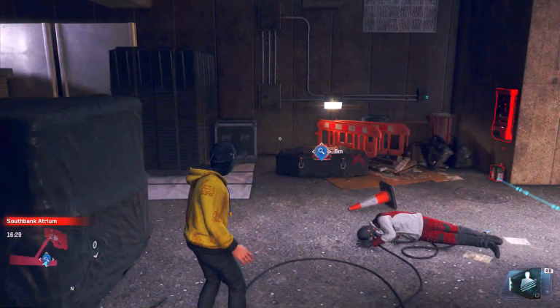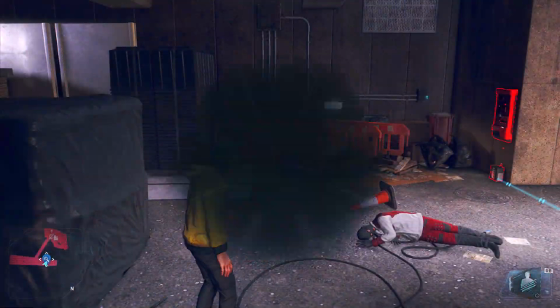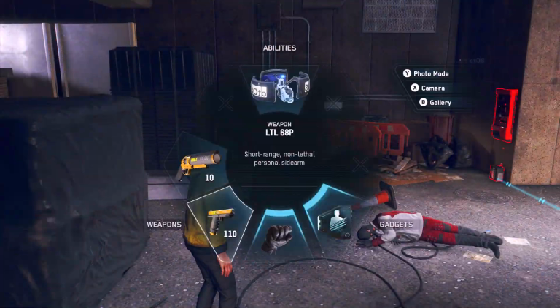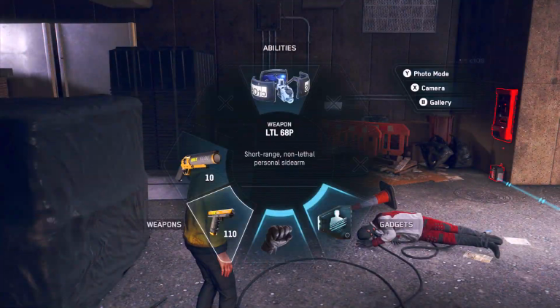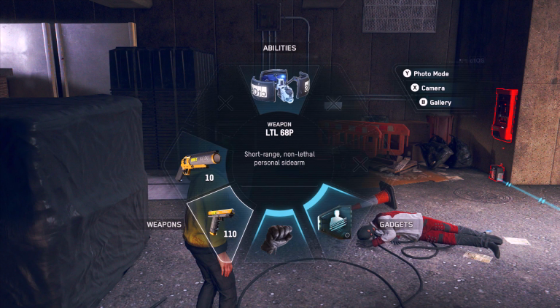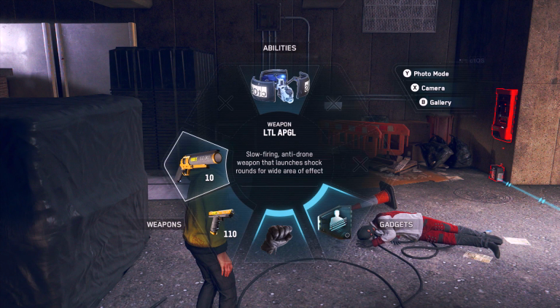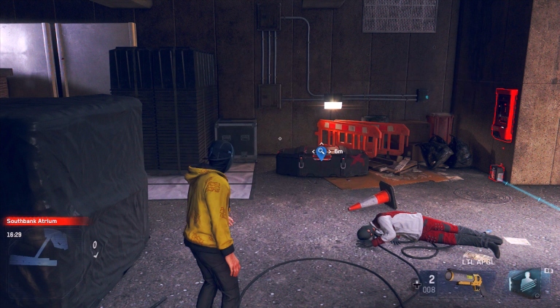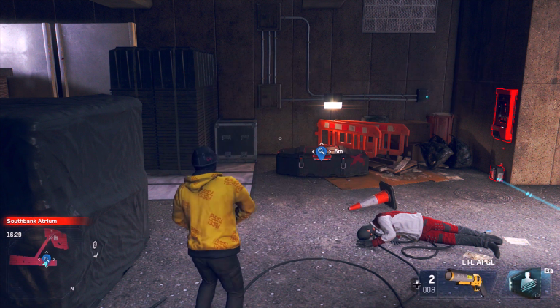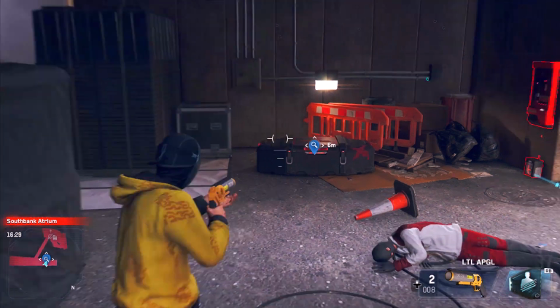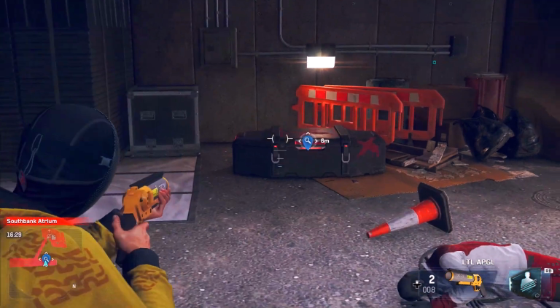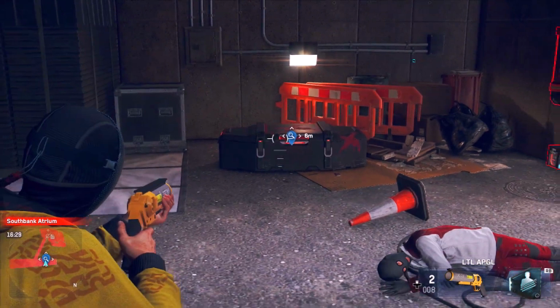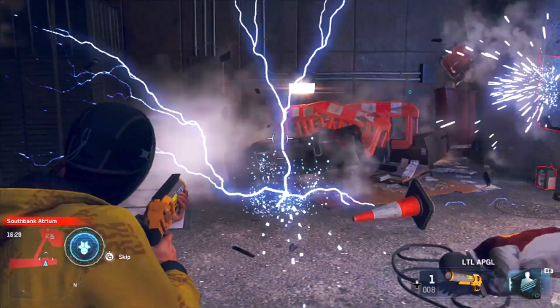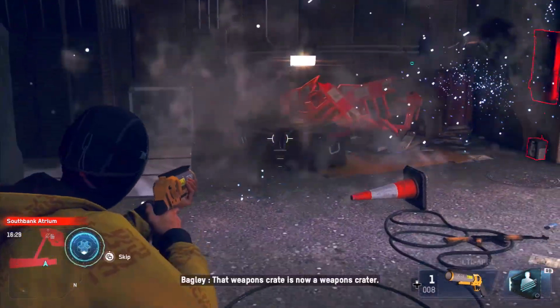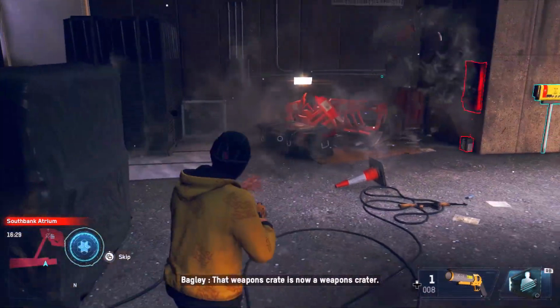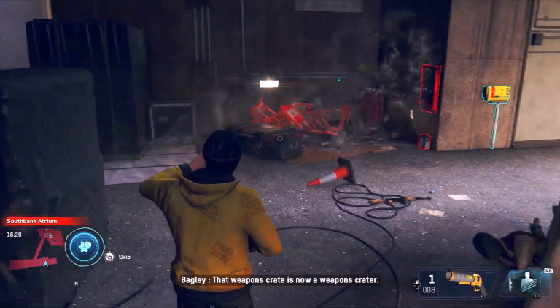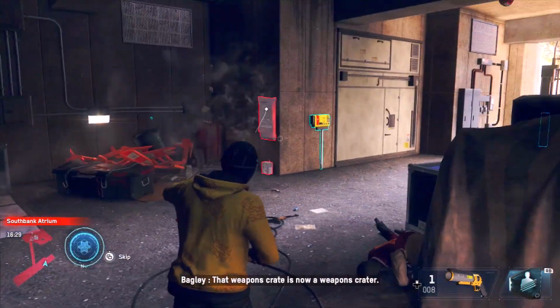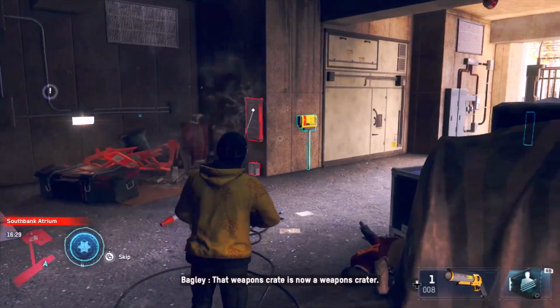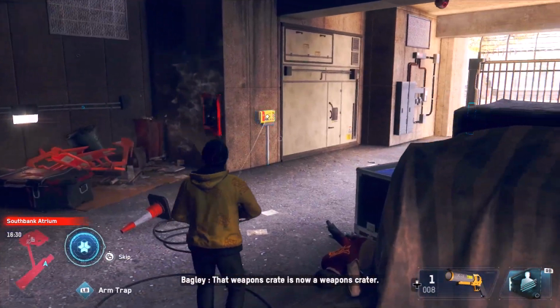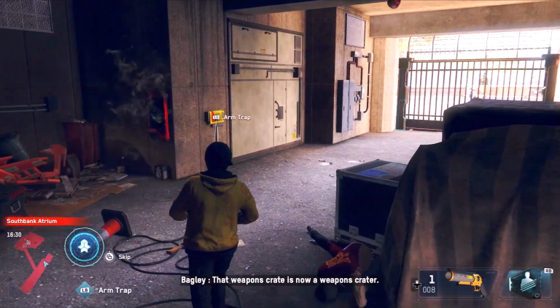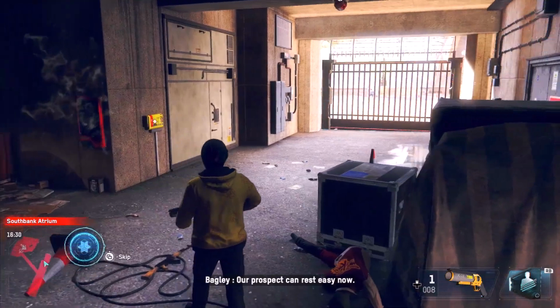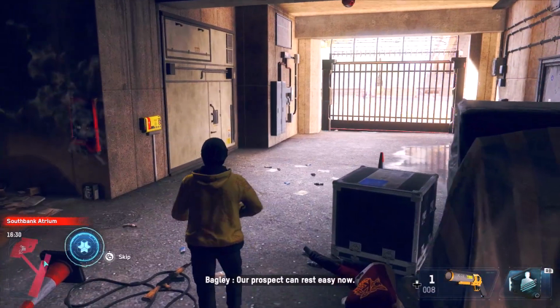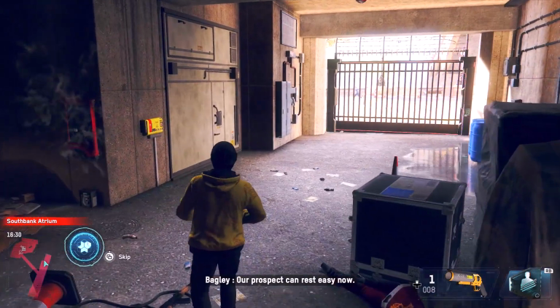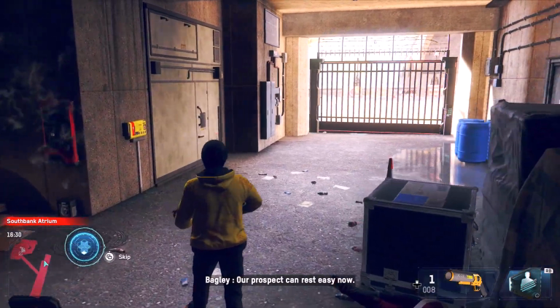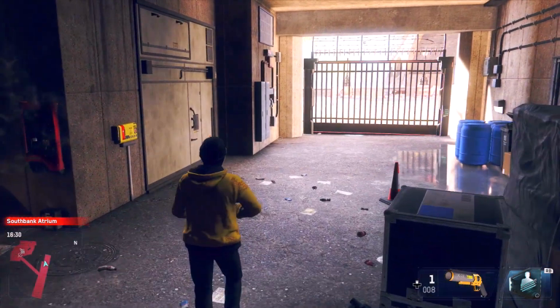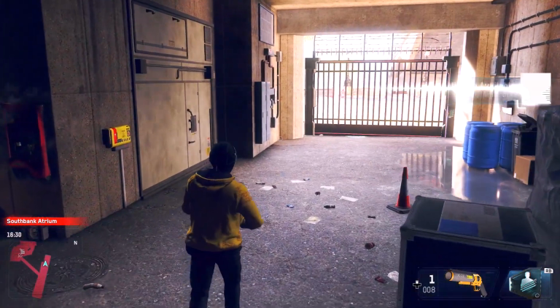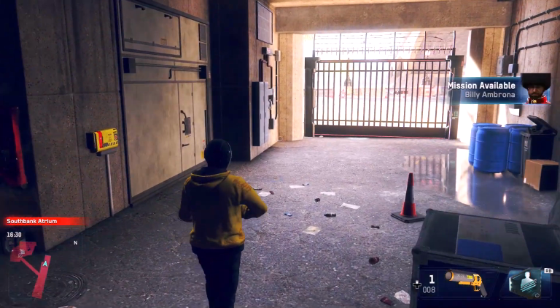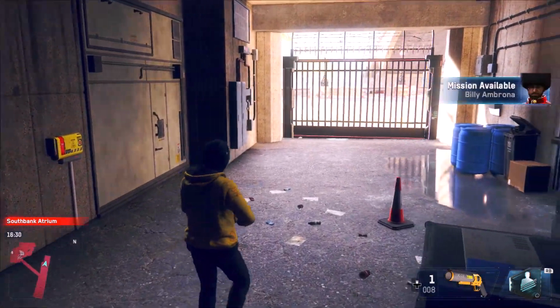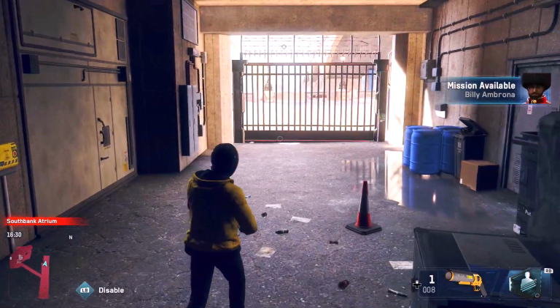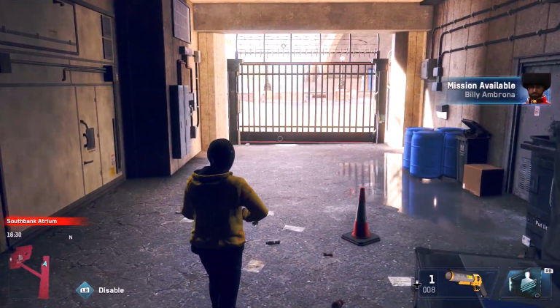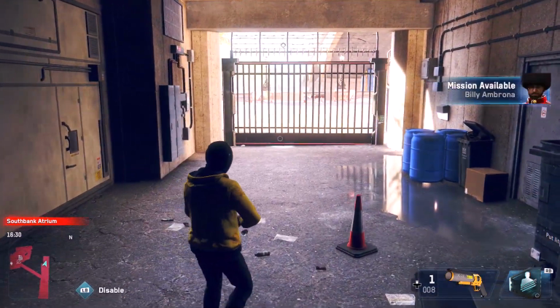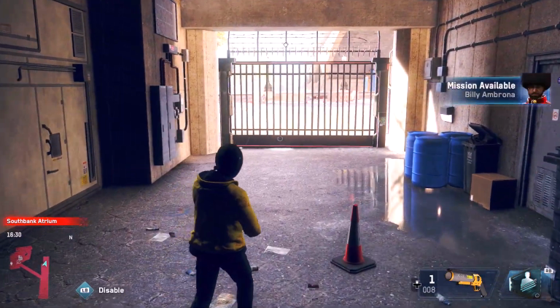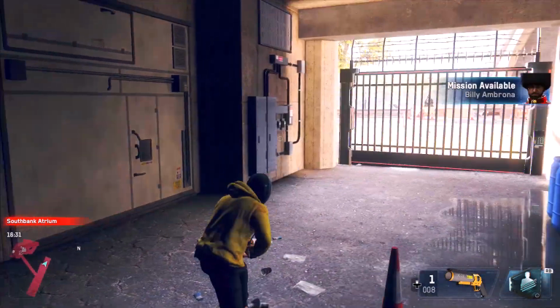For me, the first thing I had to do was destroy a weapons shipment, which was somewhat easy, and then this unlocked the second mission I needed to do in order to recruit this person.